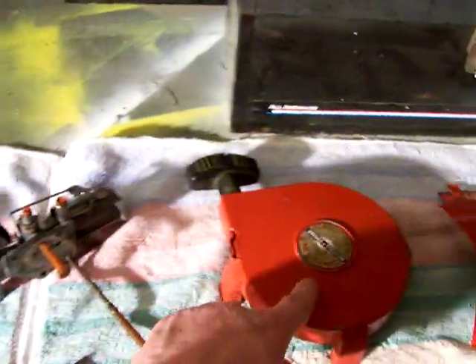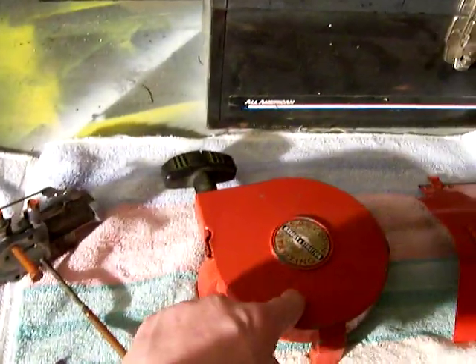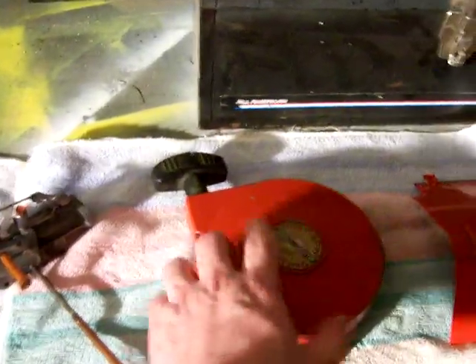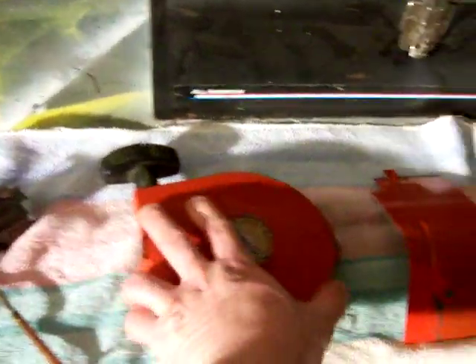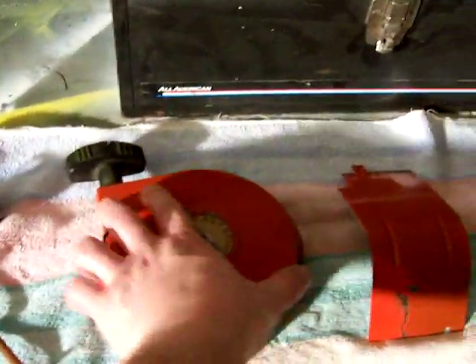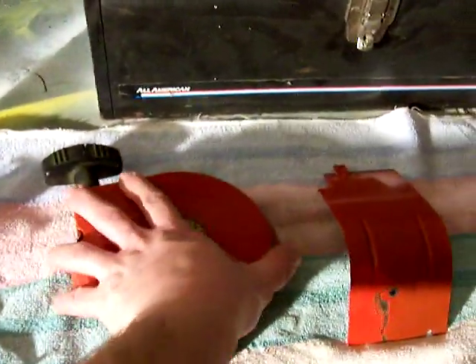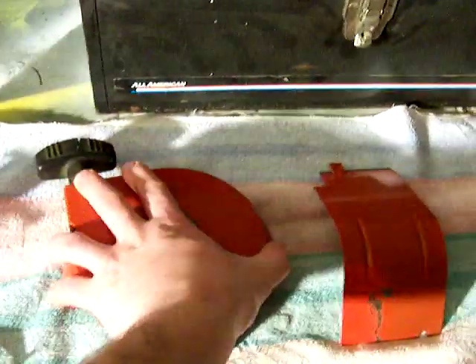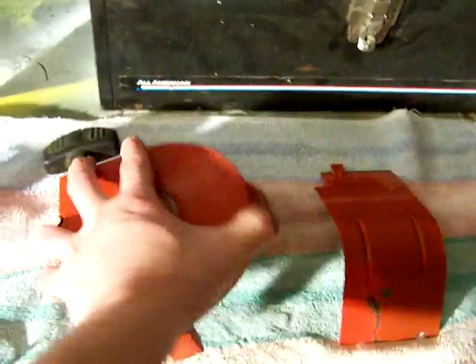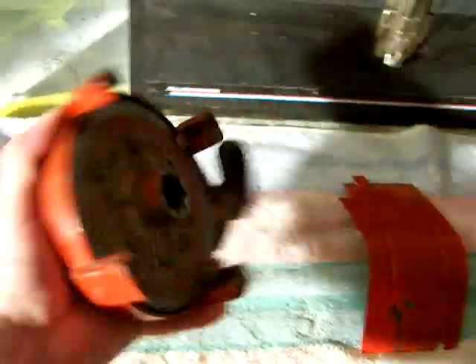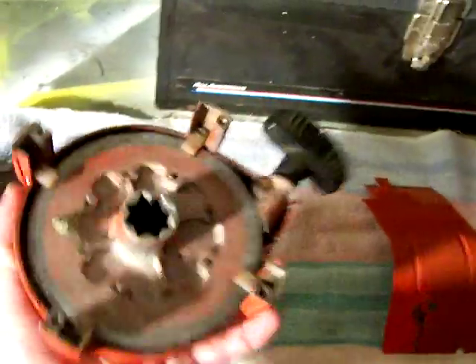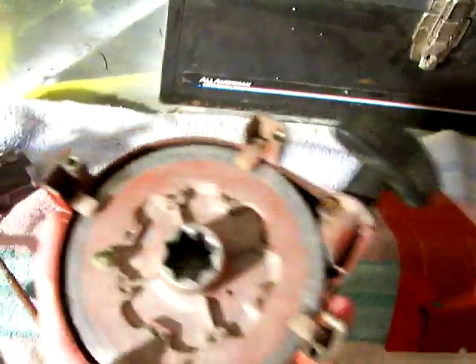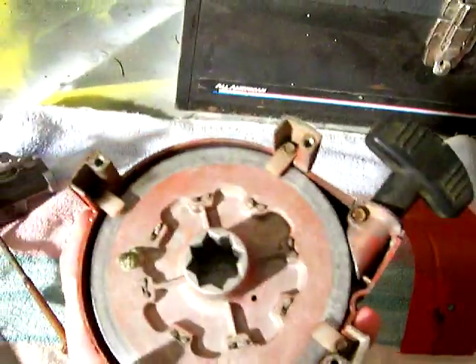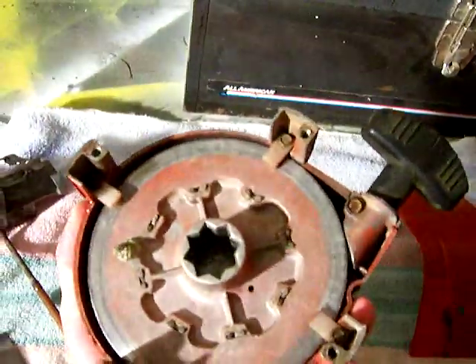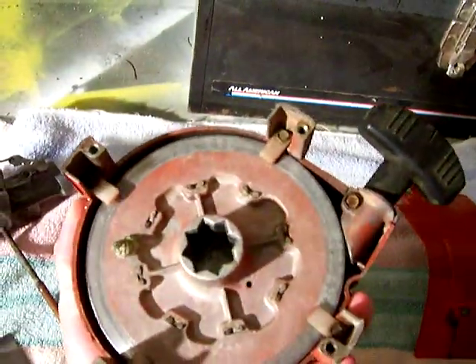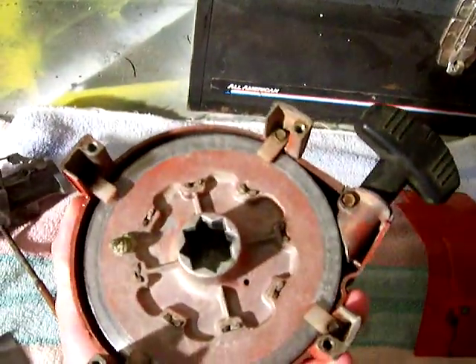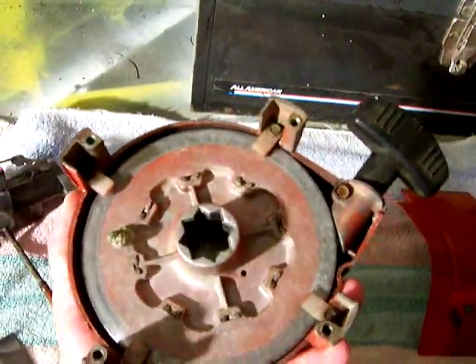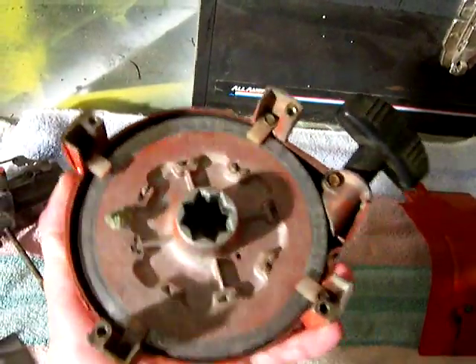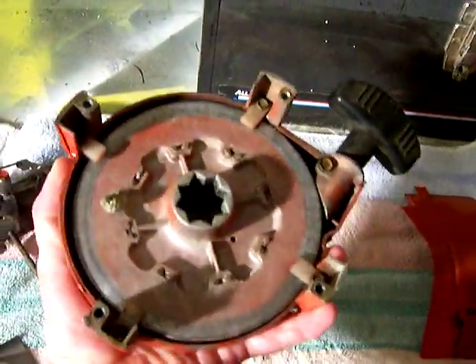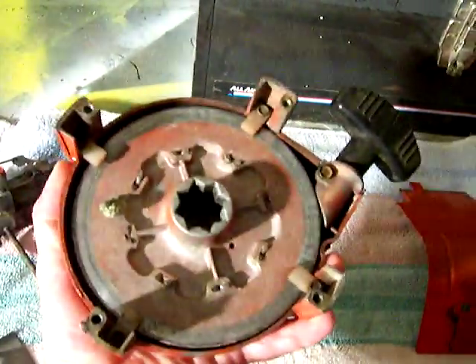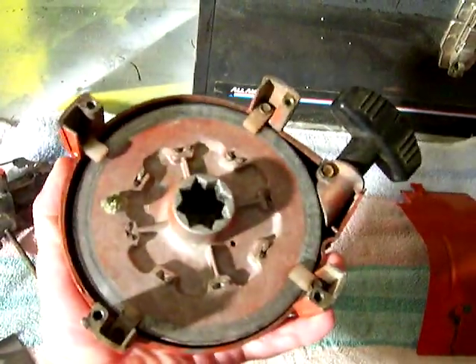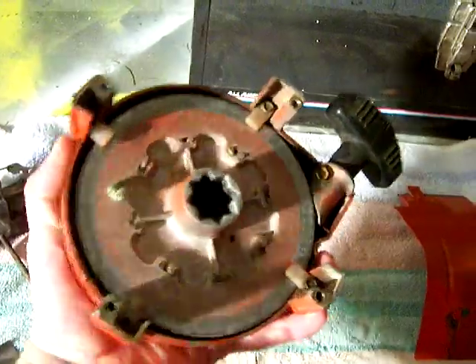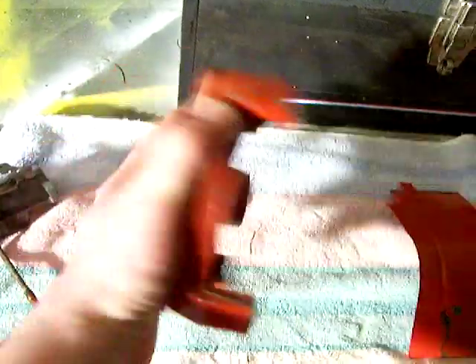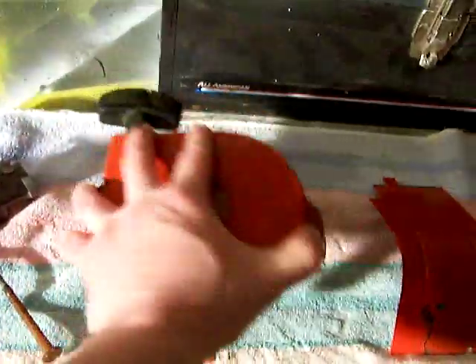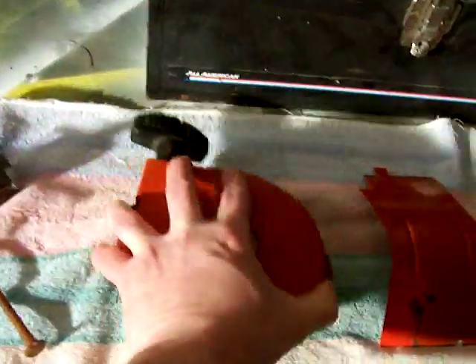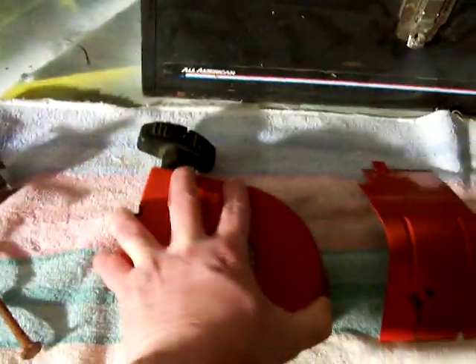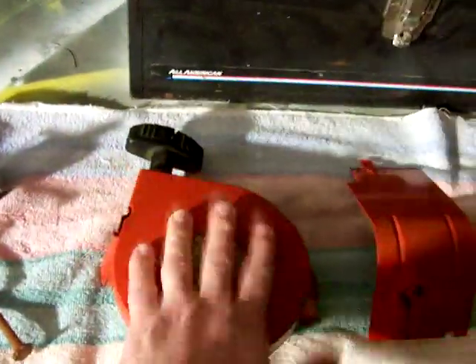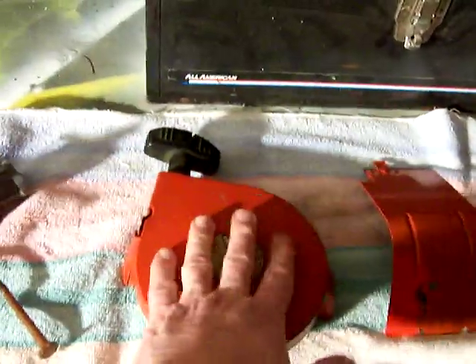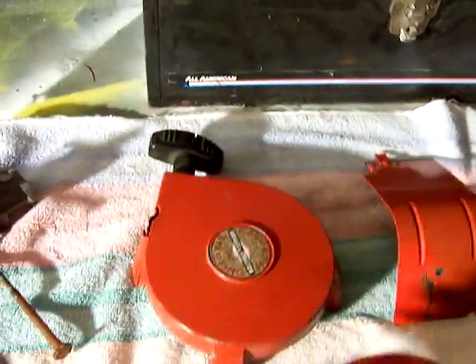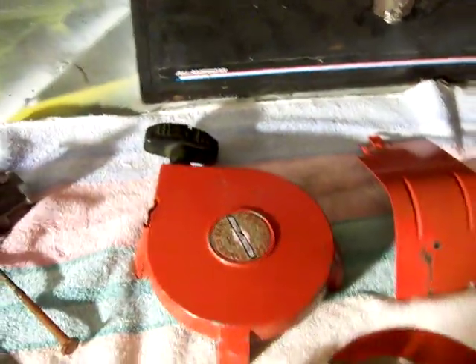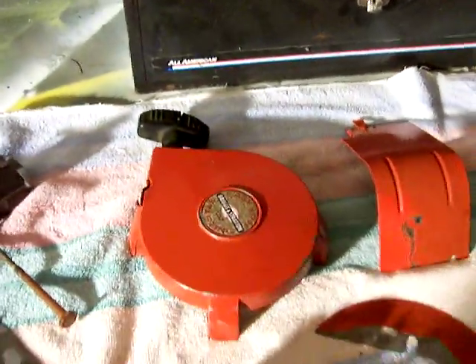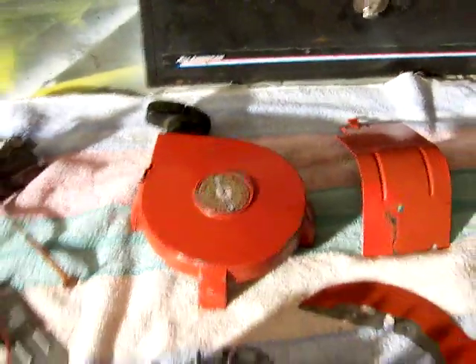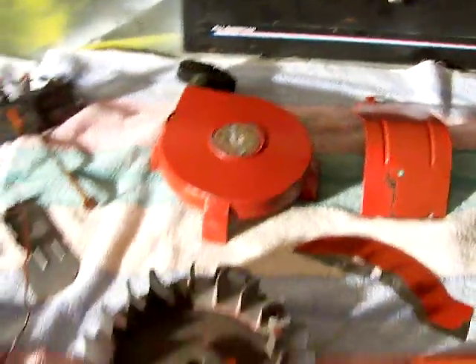Here's the recoil starter. I had to take that apart and rewind the spring. Got that all fixed up.